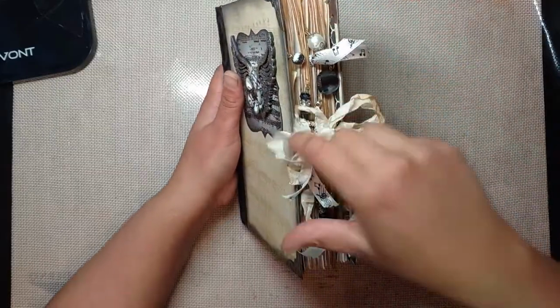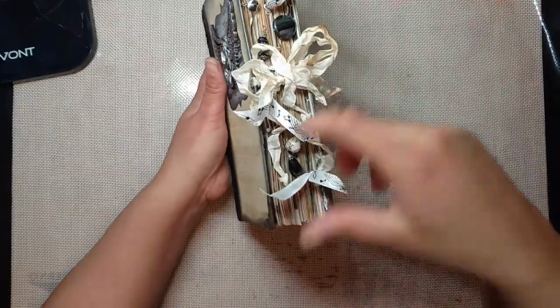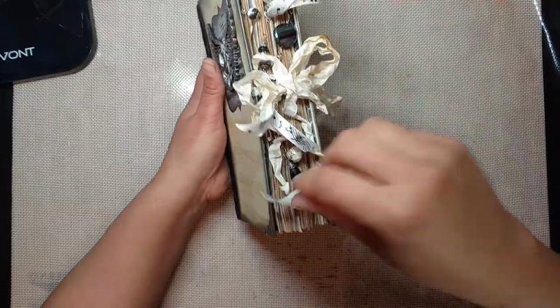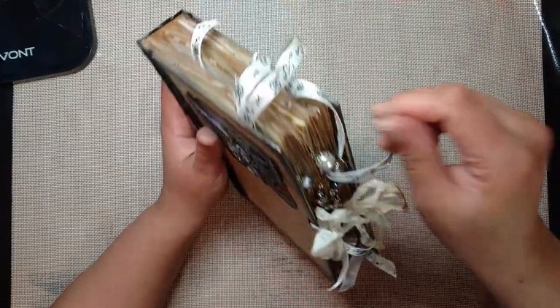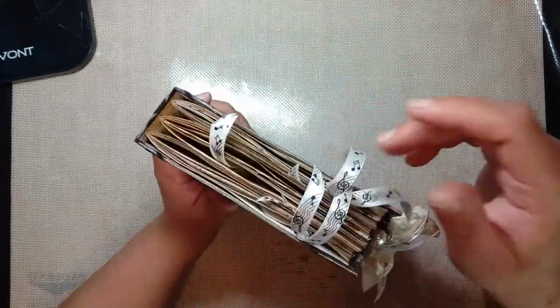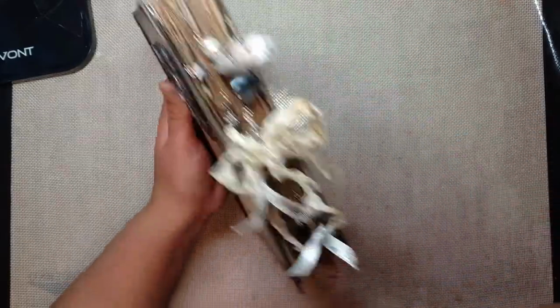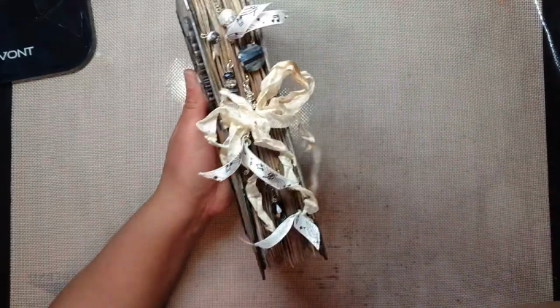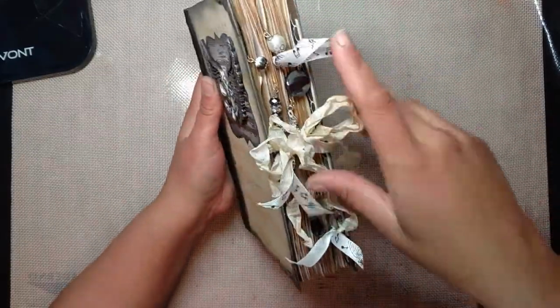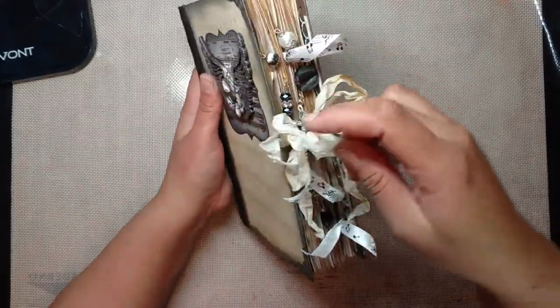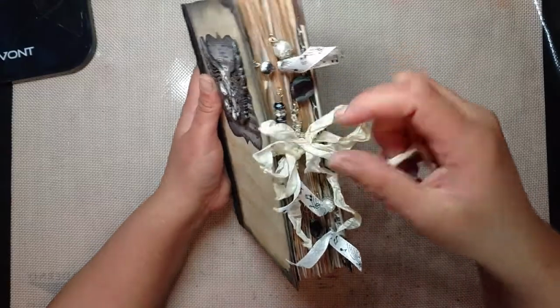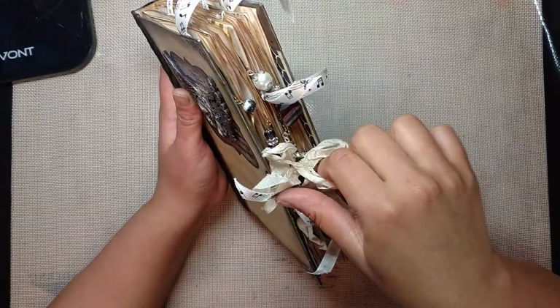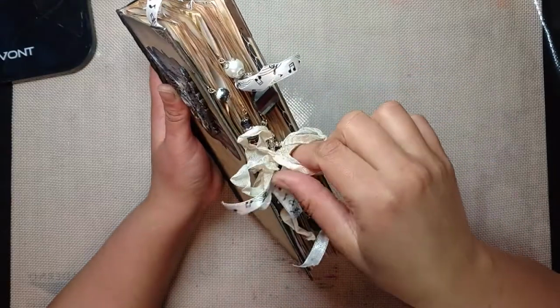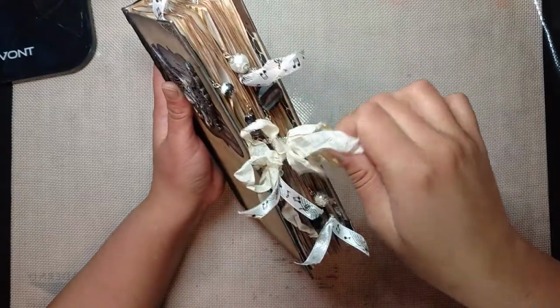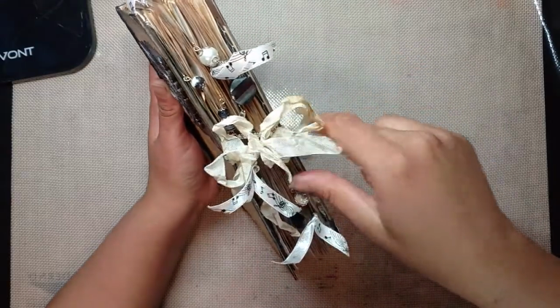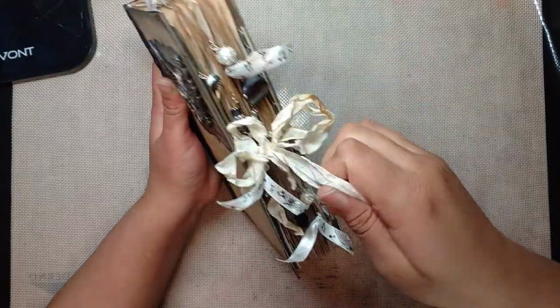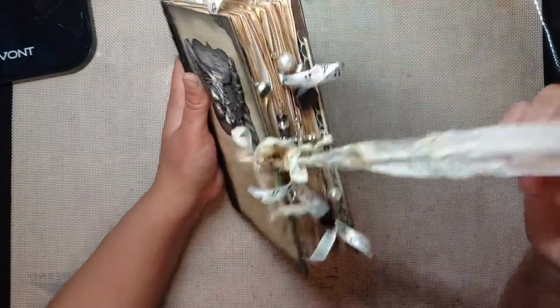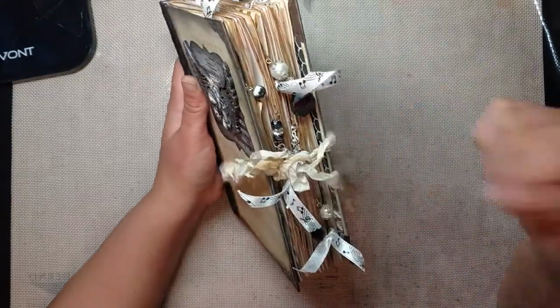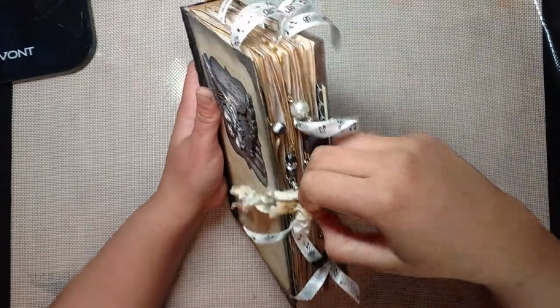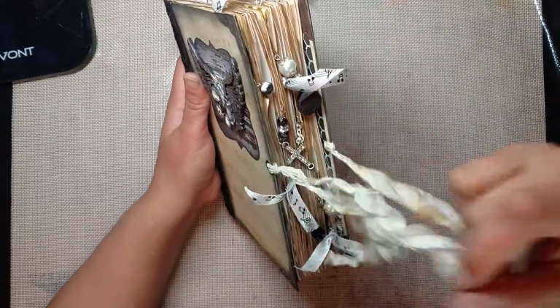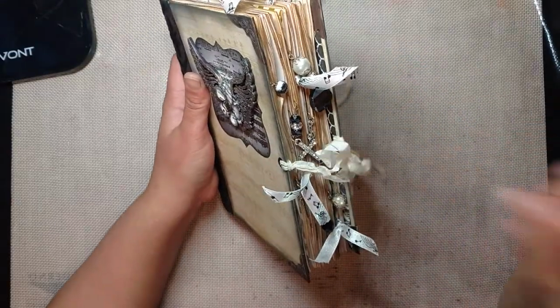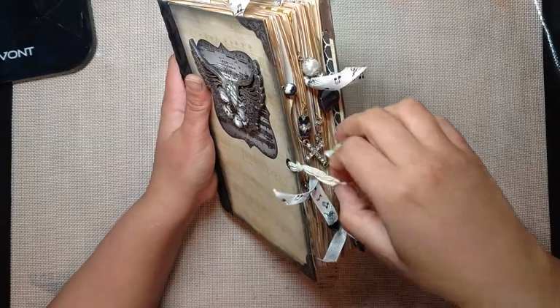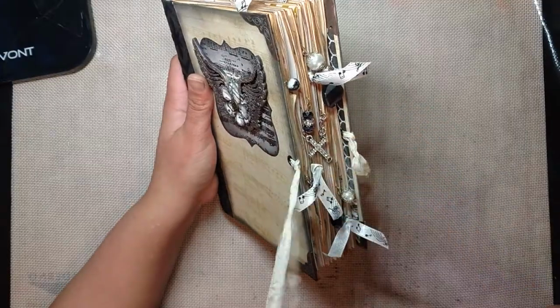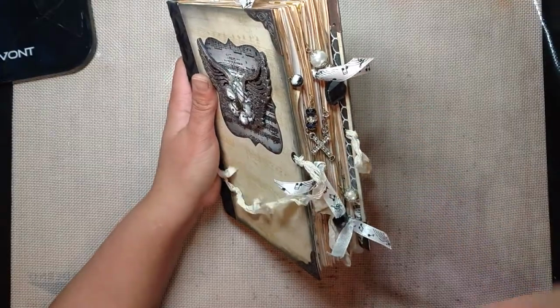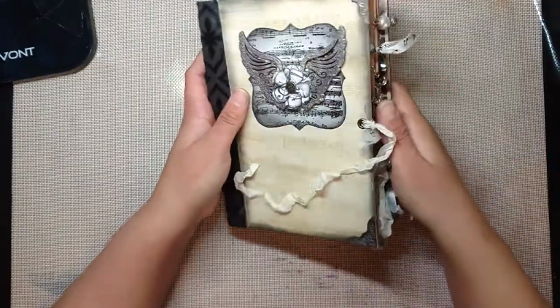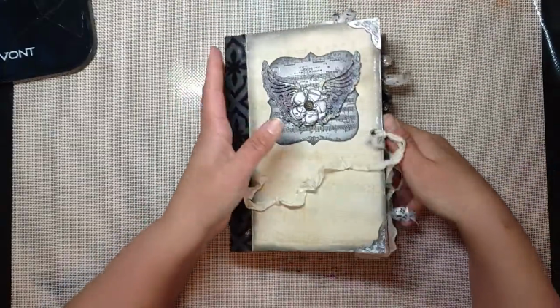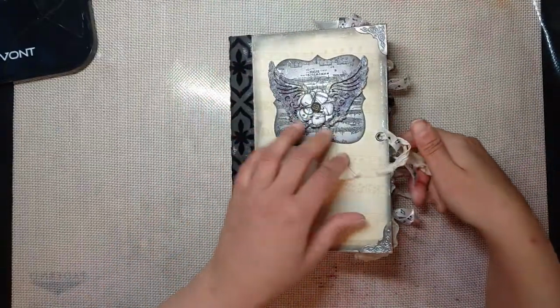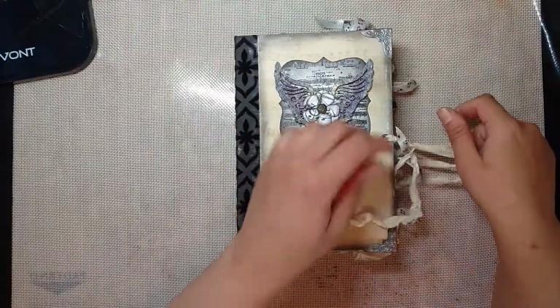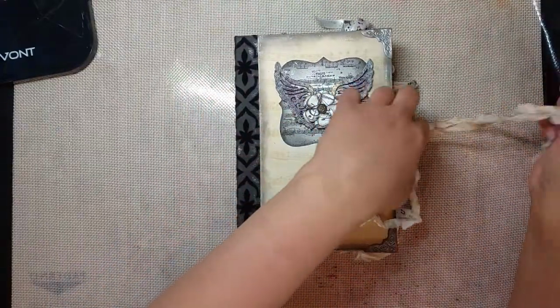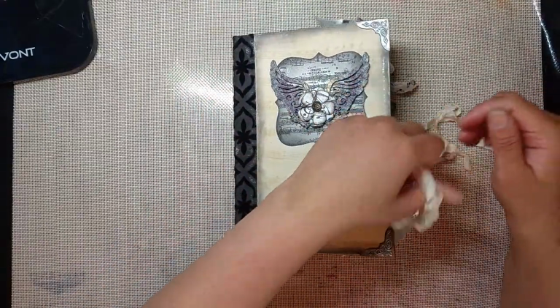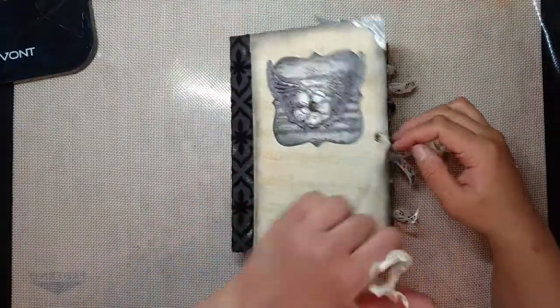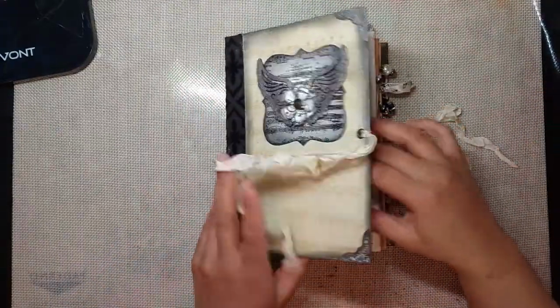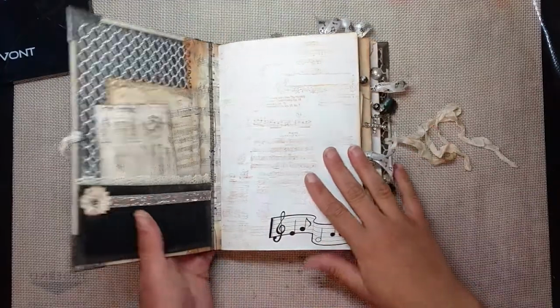As you can see, there's a bunch of music ribbon sticking out here. I didn't get too crazy with this because she's going to use this journal only for writing, so I kept it pretty simple and just tried to give her as much writing space as I could. Let's crack it open.